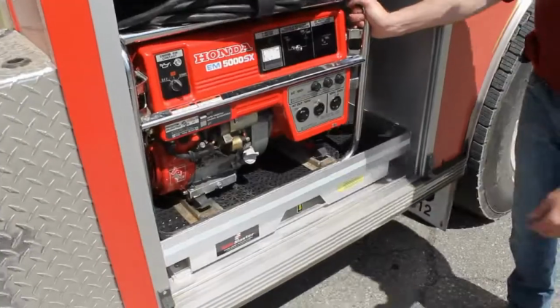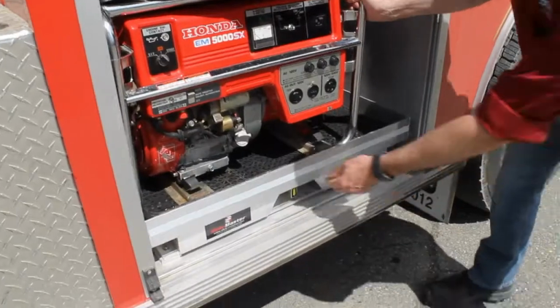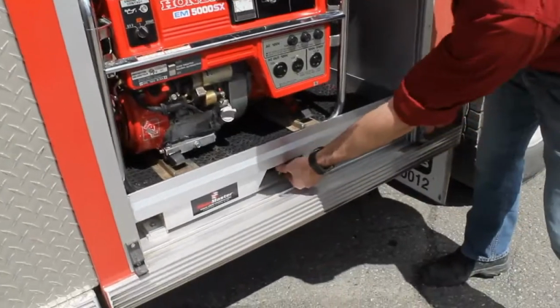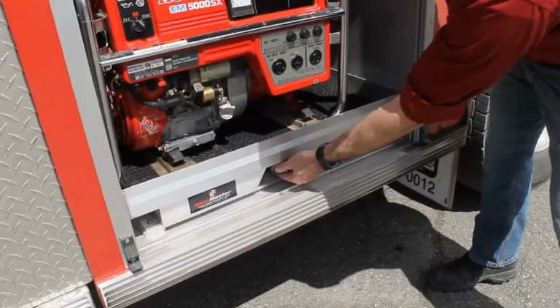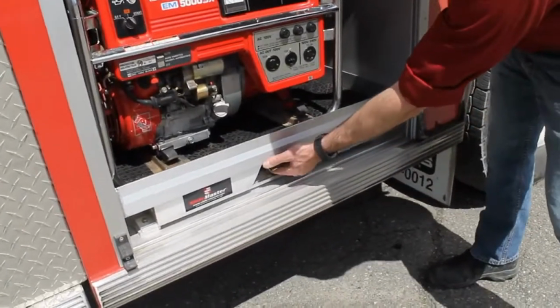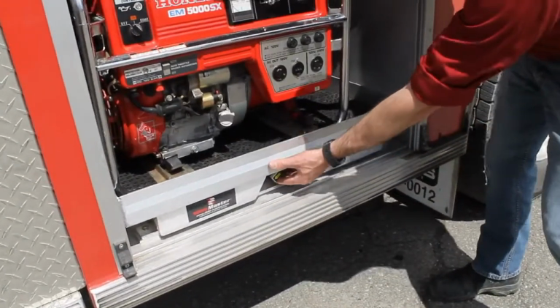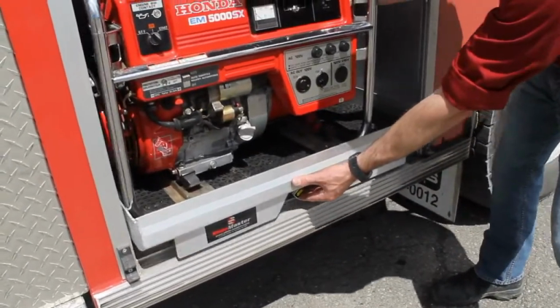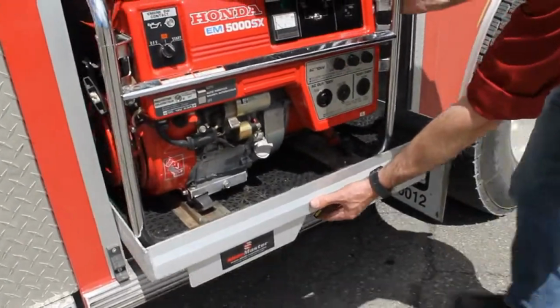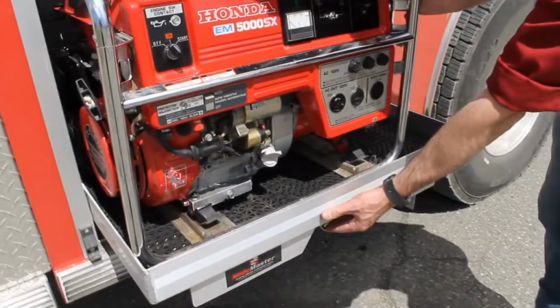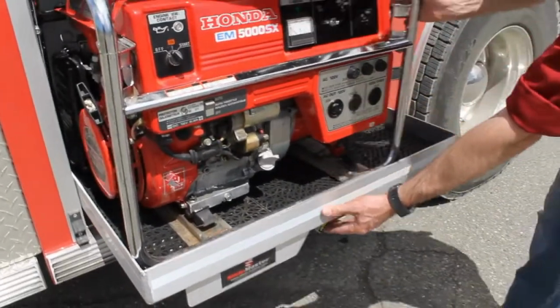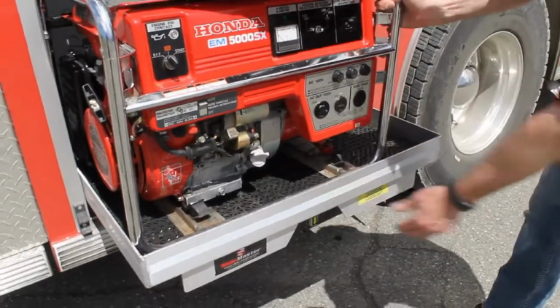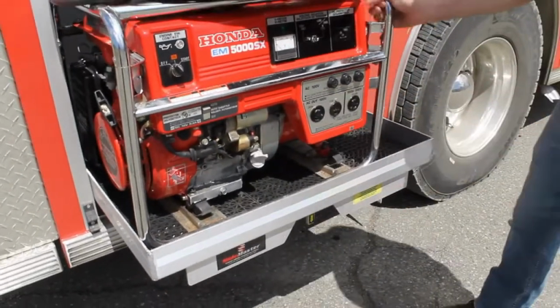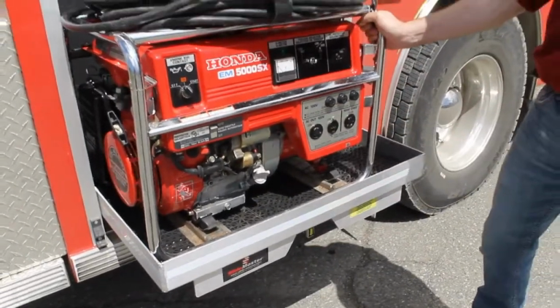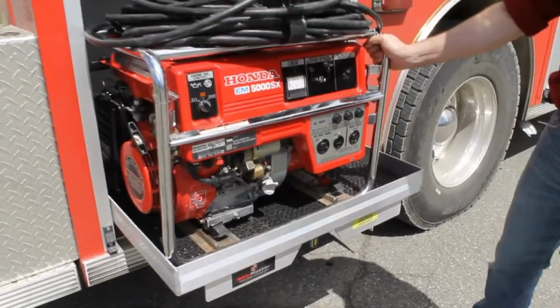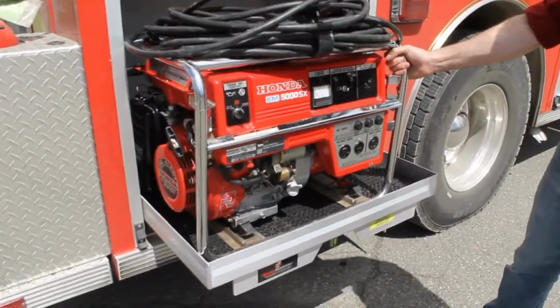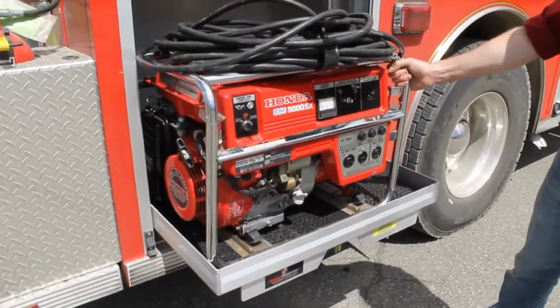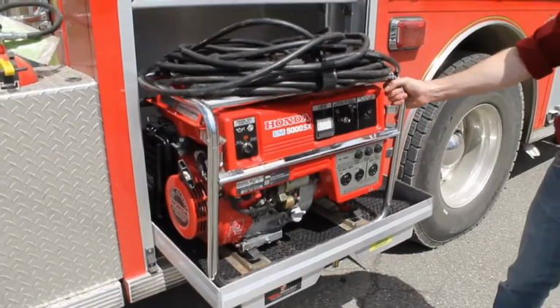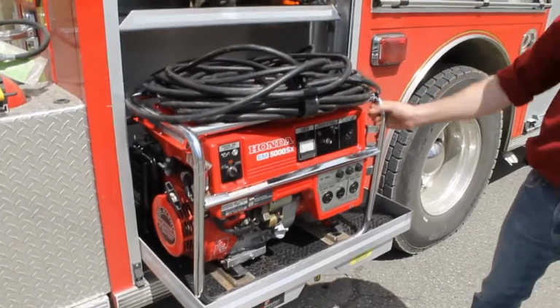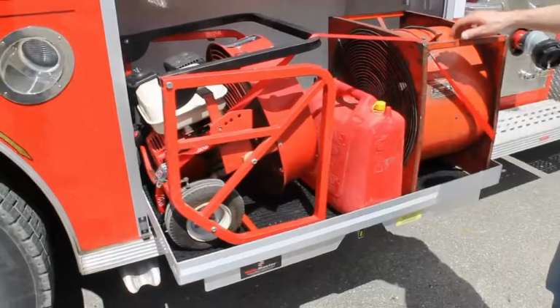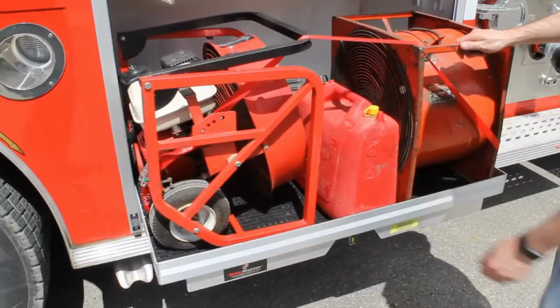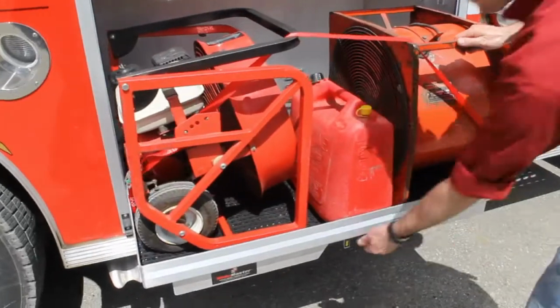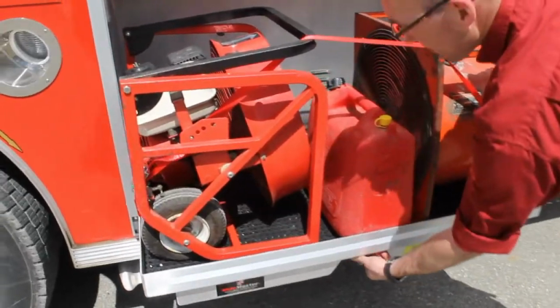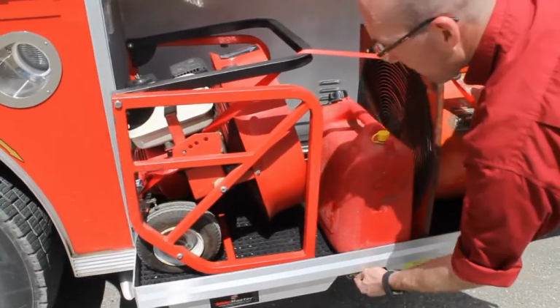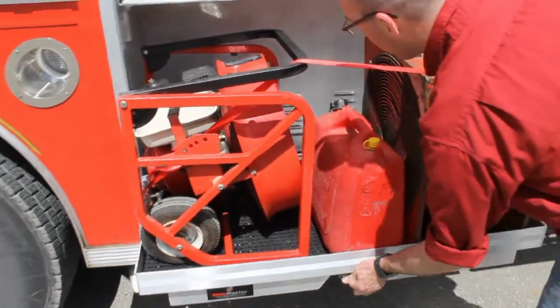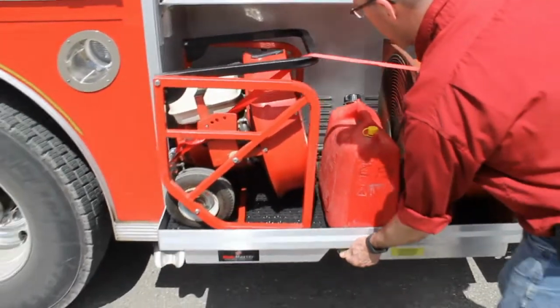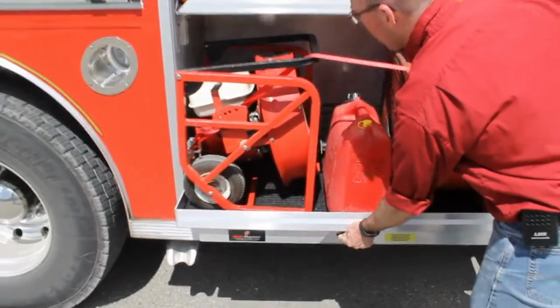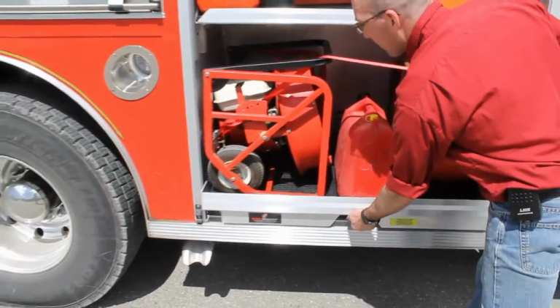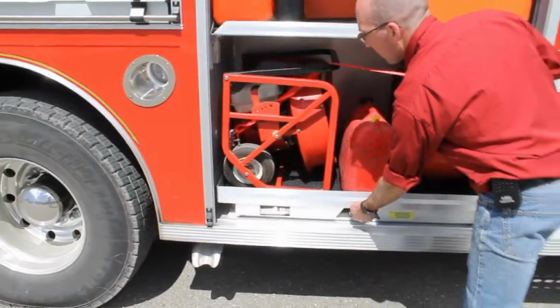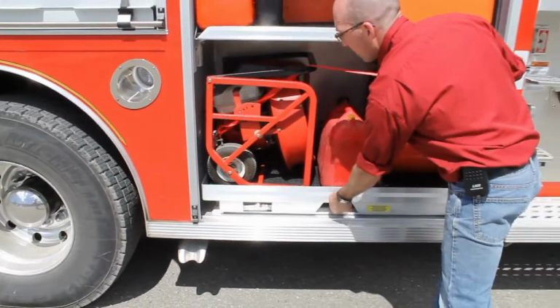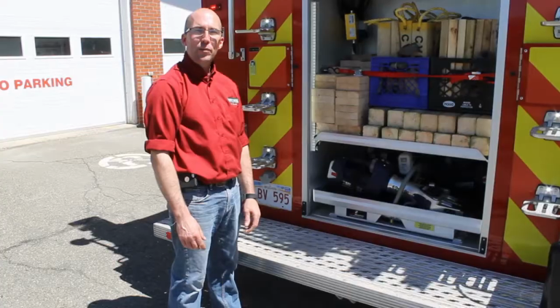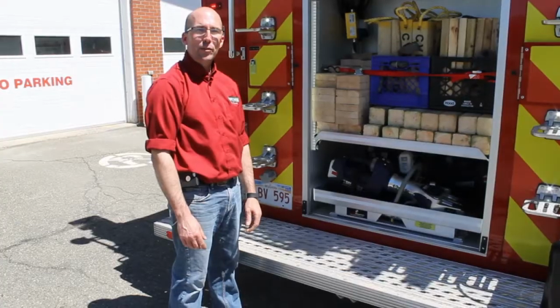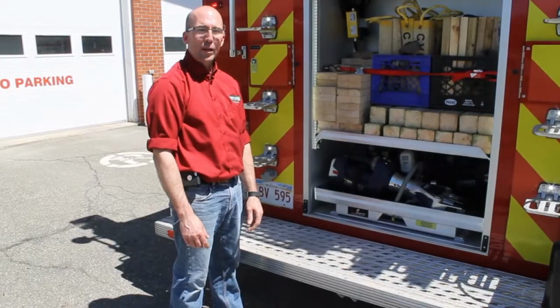This tray can be operated smoothly with one hand, and you can attach your equipment to the bottom of the base to secure your equipment during travel.